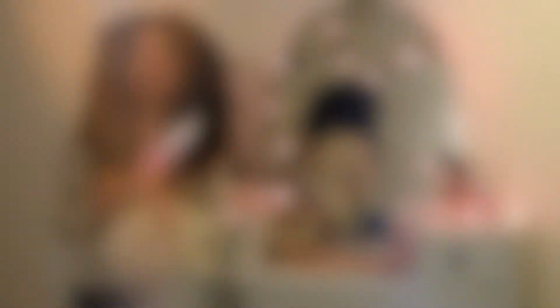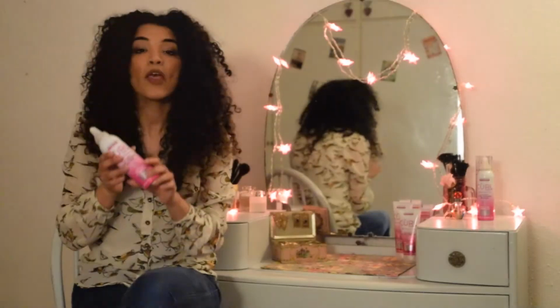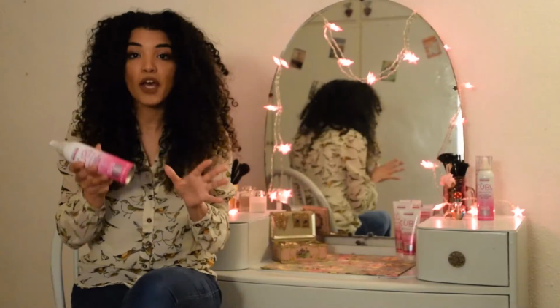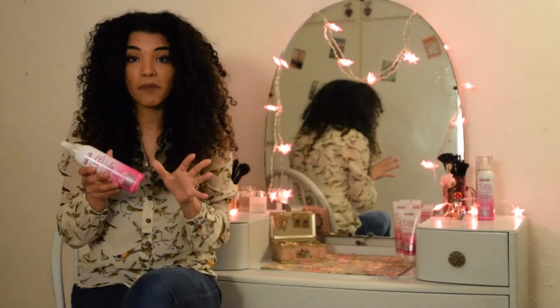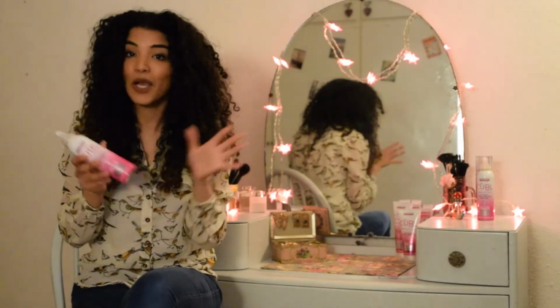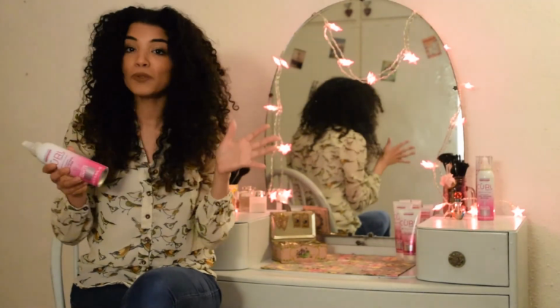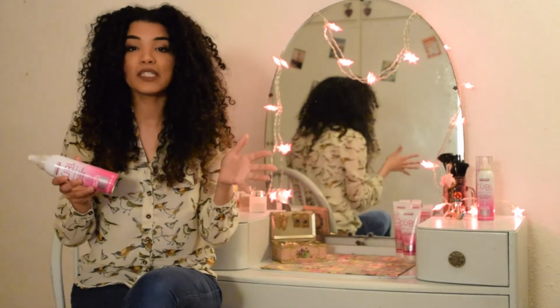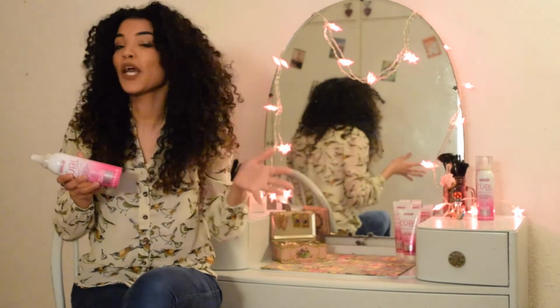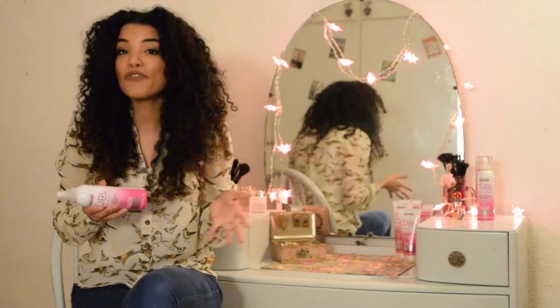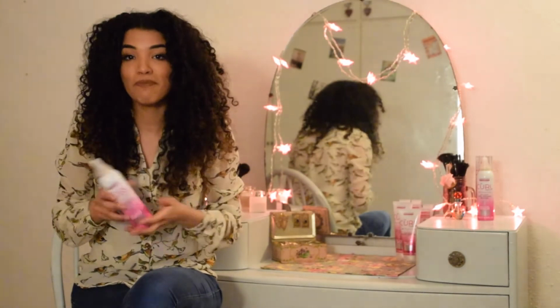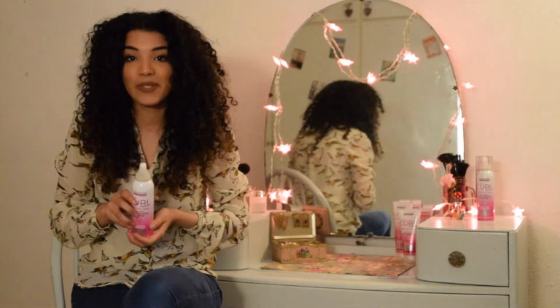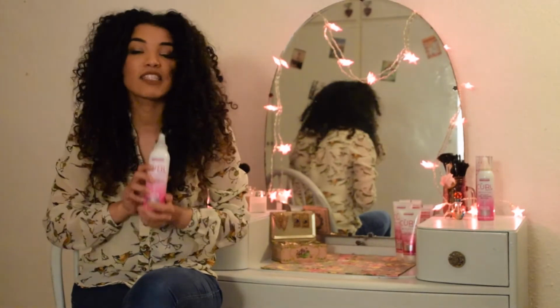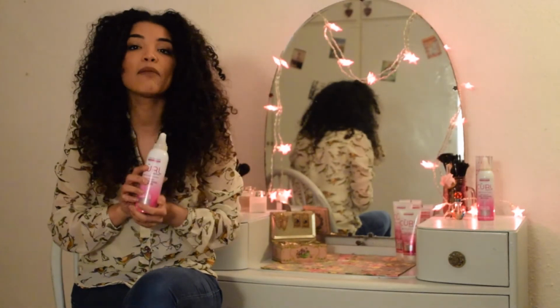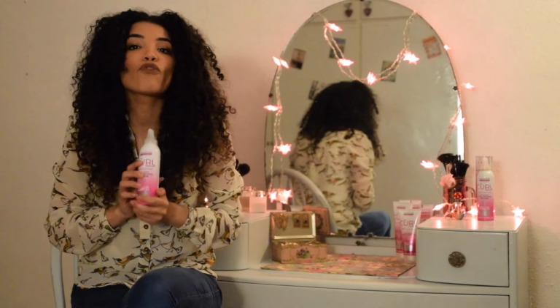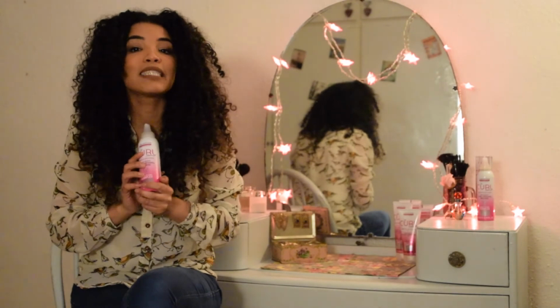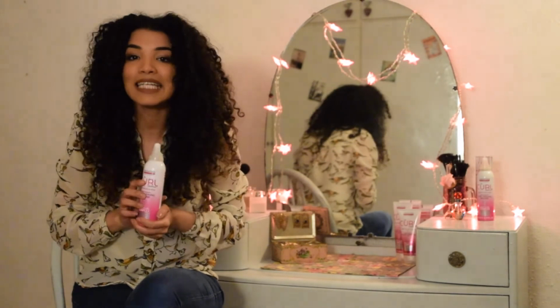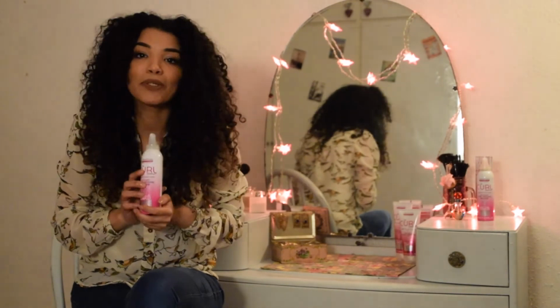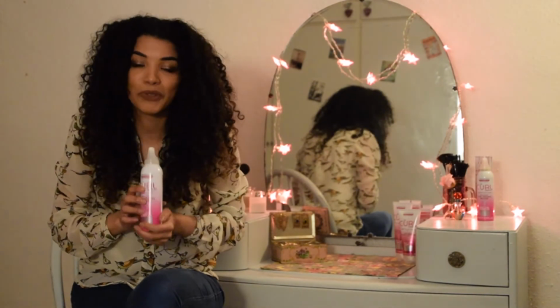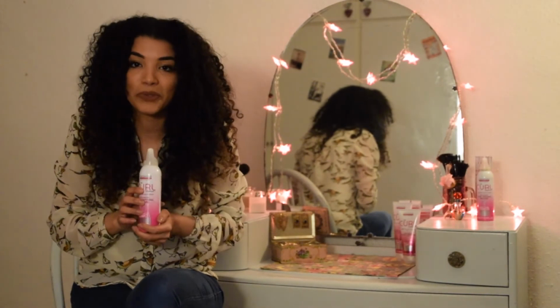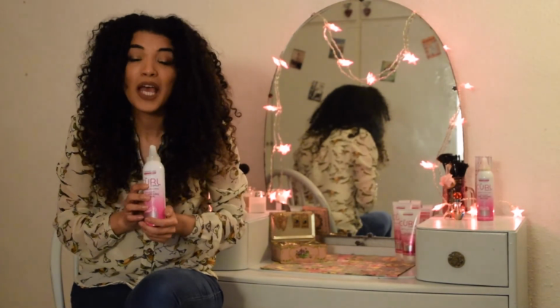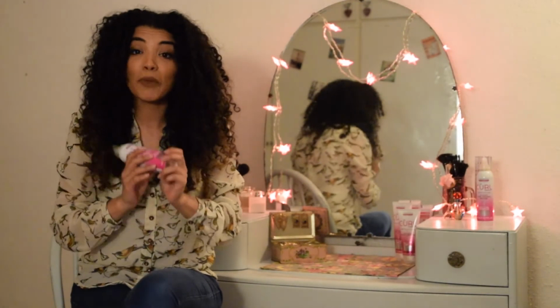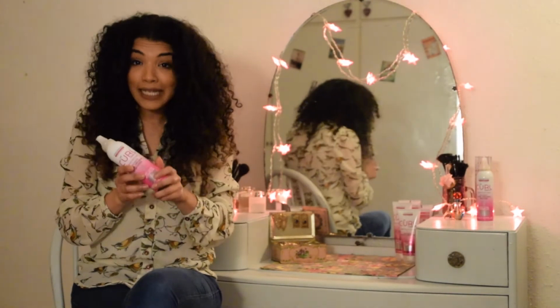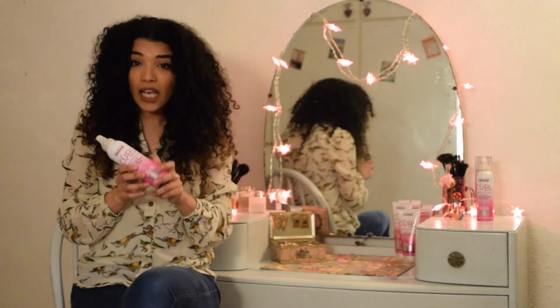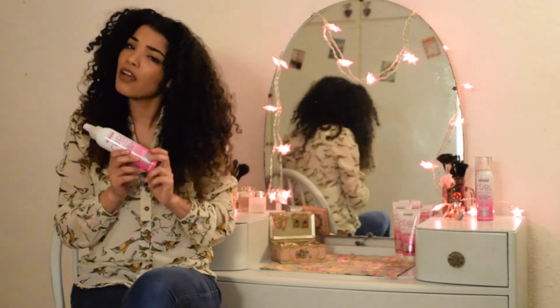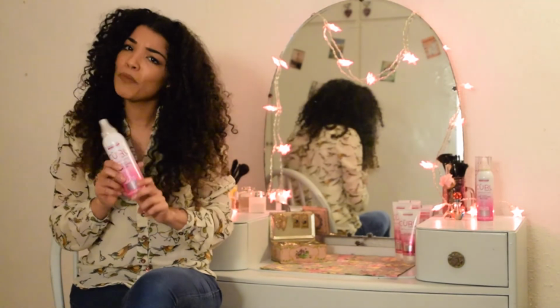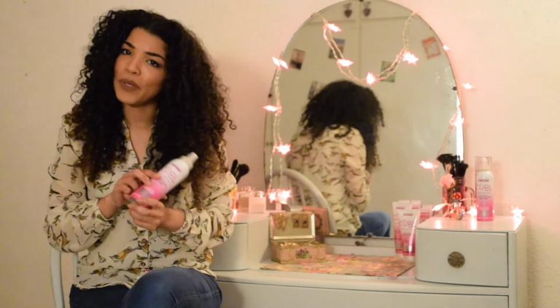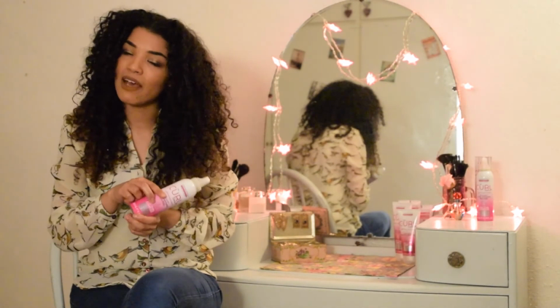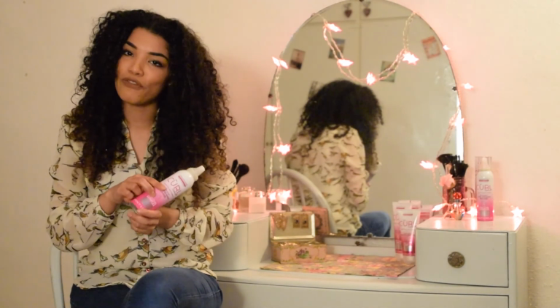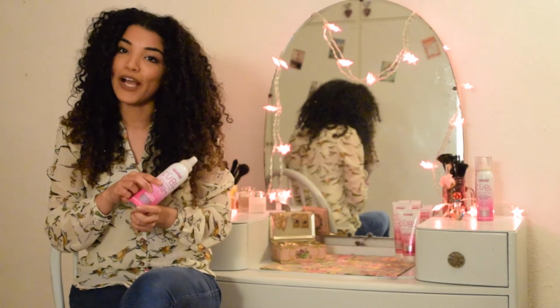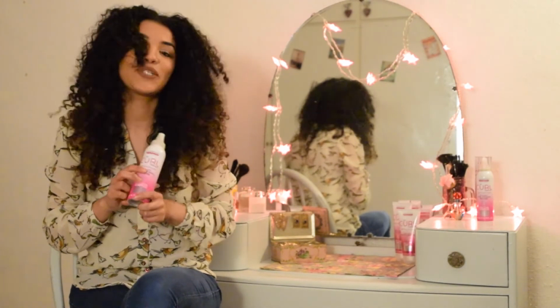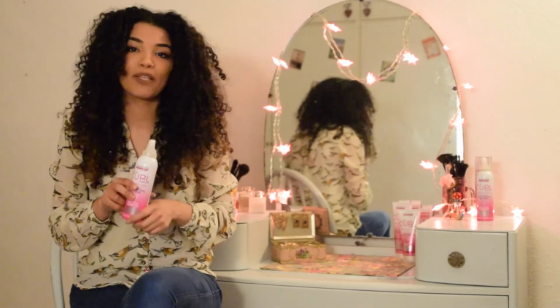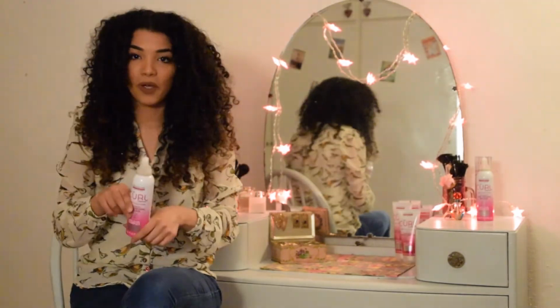The Curl Company Holden Body Curl Defining Mousse is available from selected Boots stores, so please check the Curl Company website to find your nearest one.